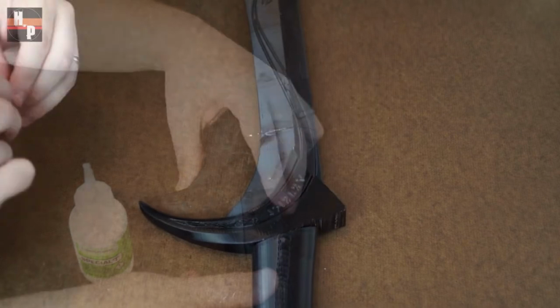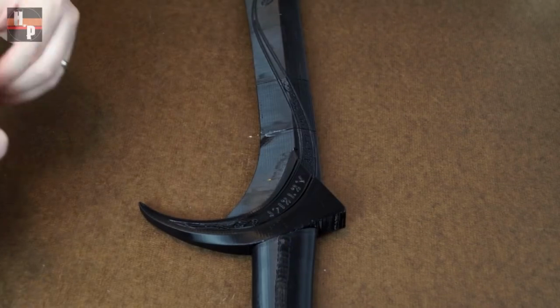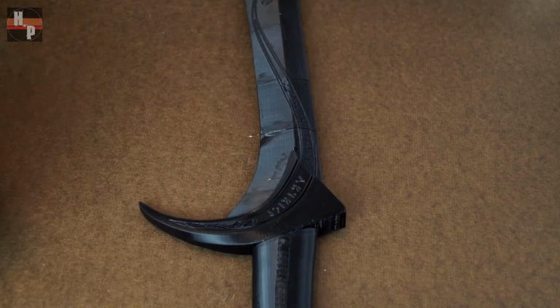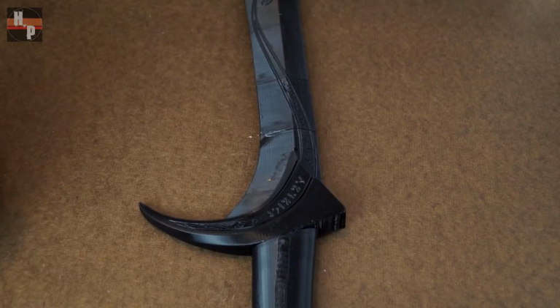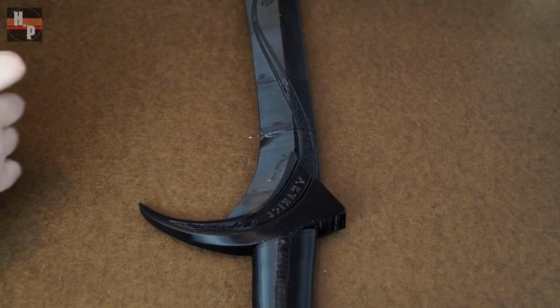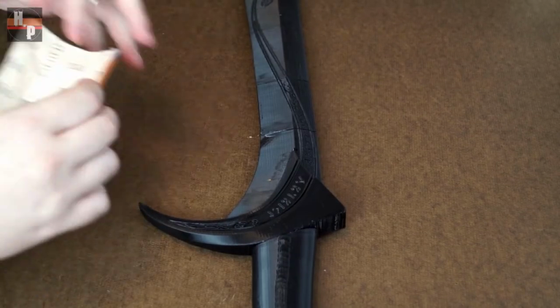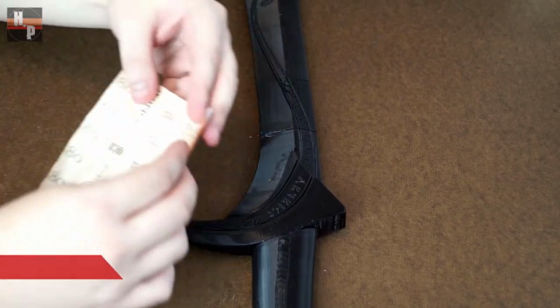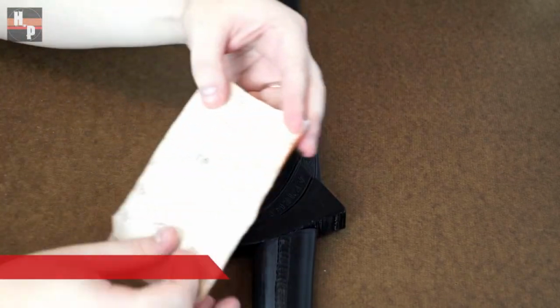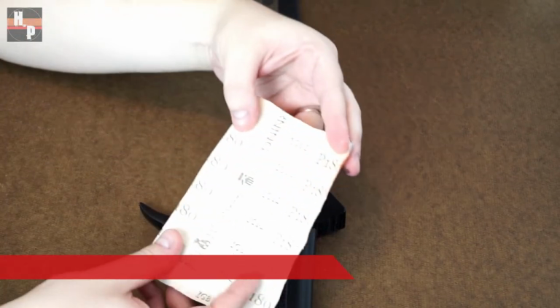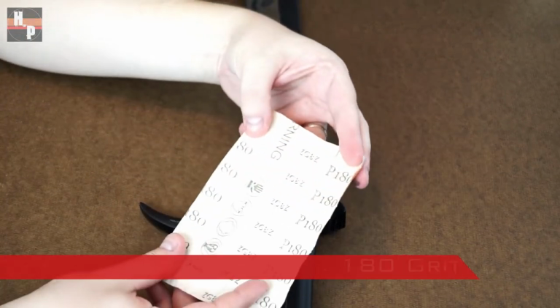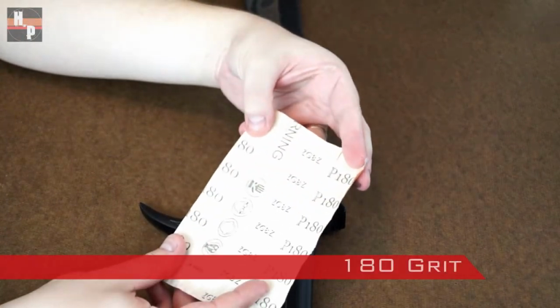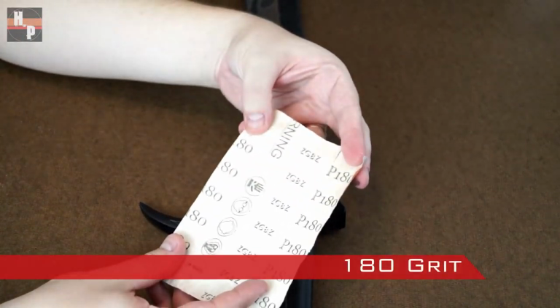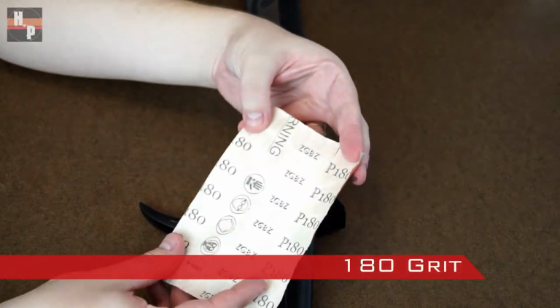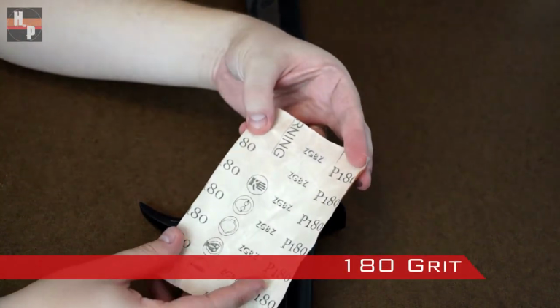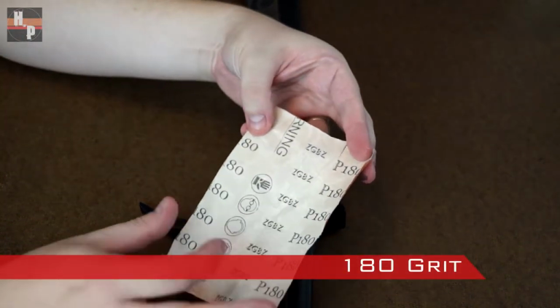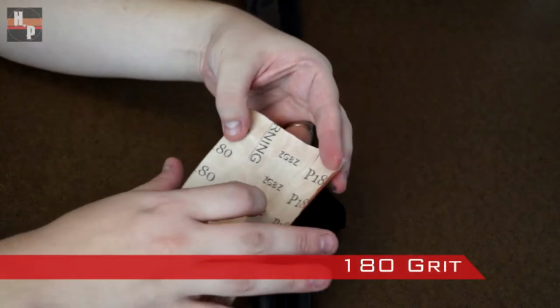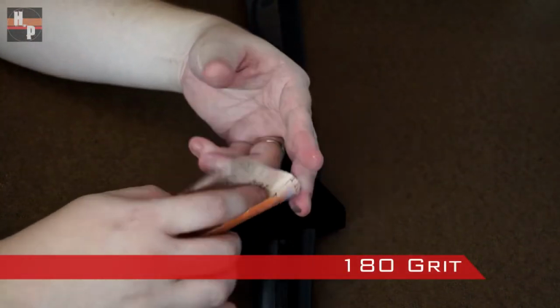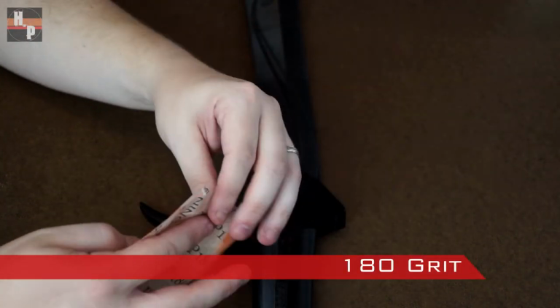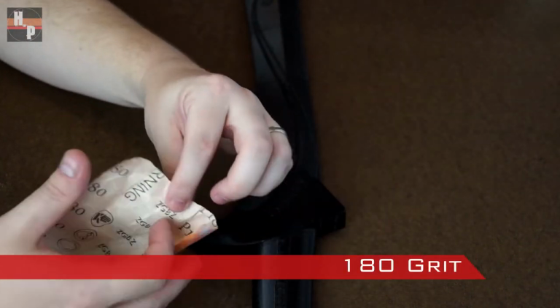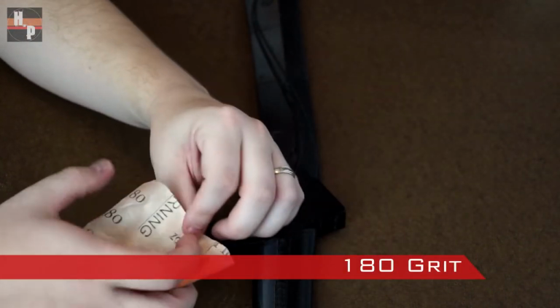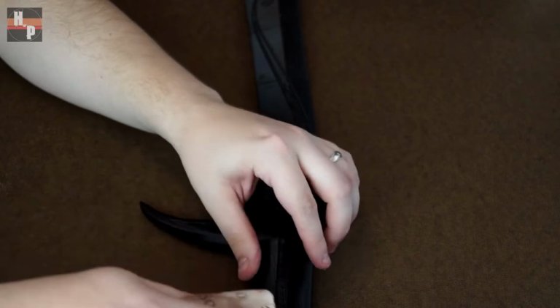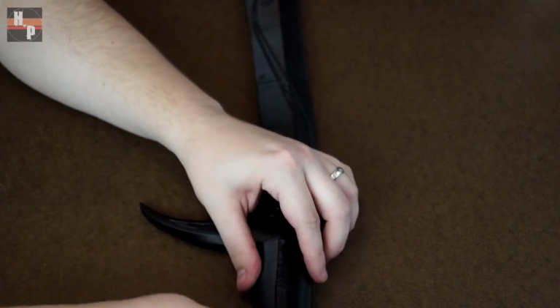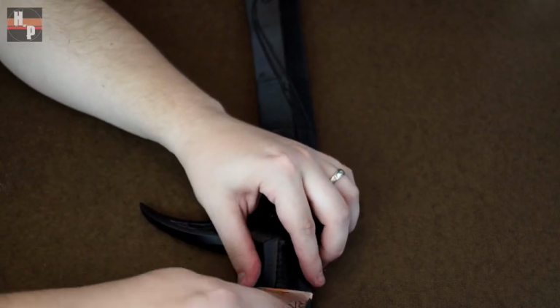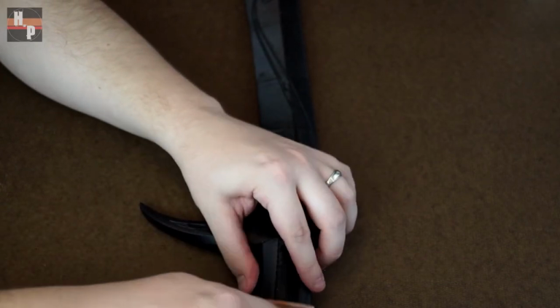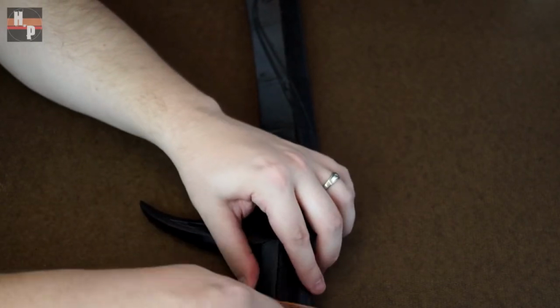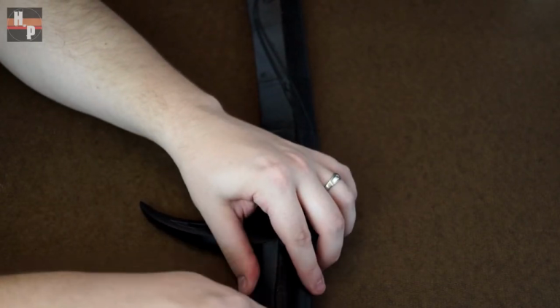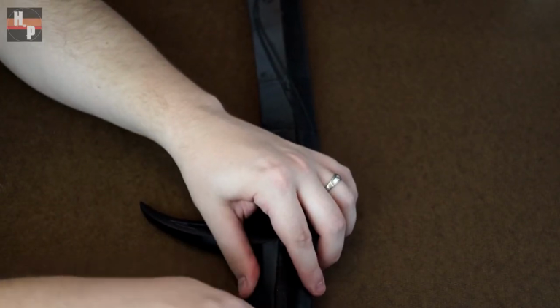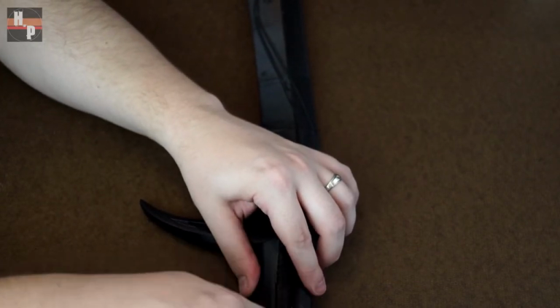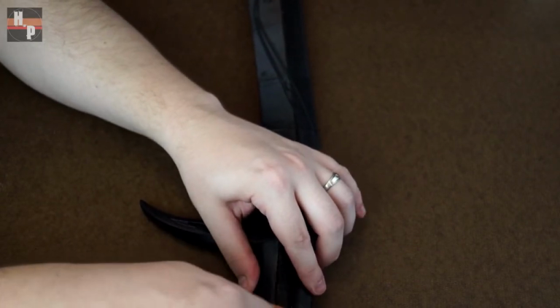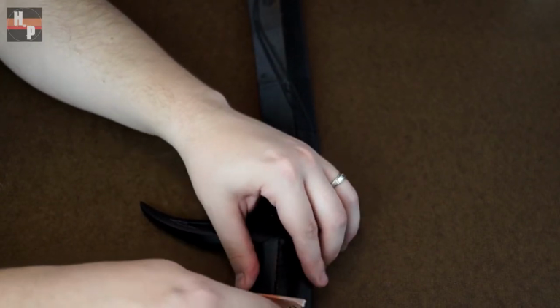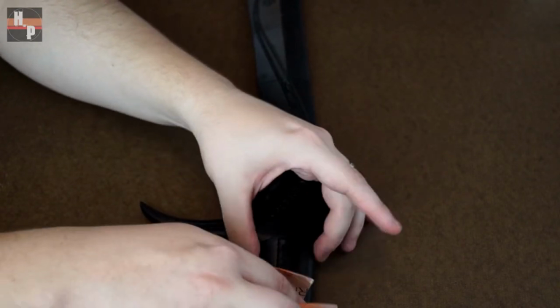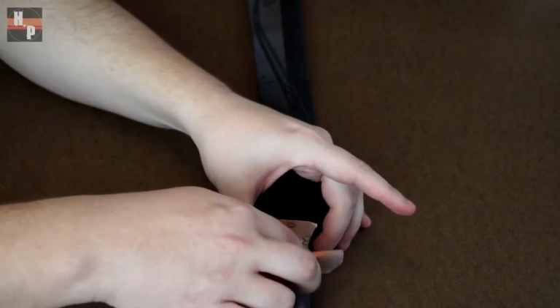Once everything is attached, I smoothed the surface with a 180 grit sandpaper, mainly focusing on the blade areas since these need to be super smooth.